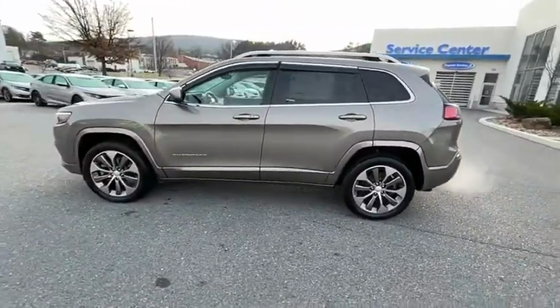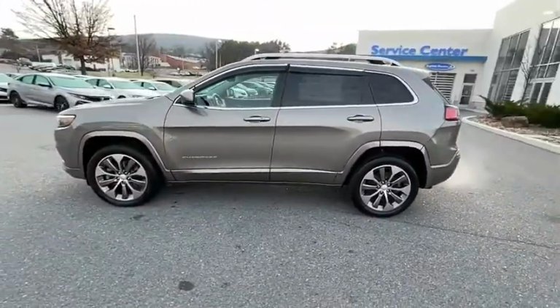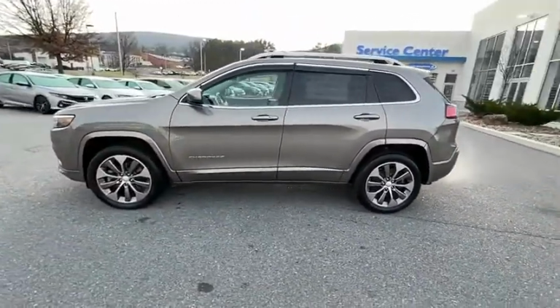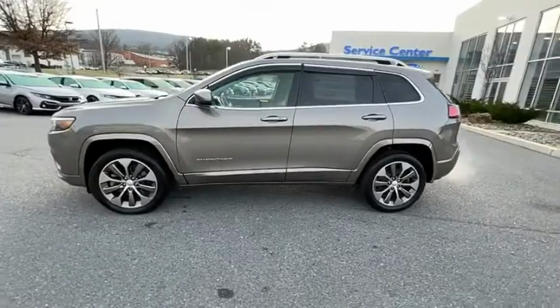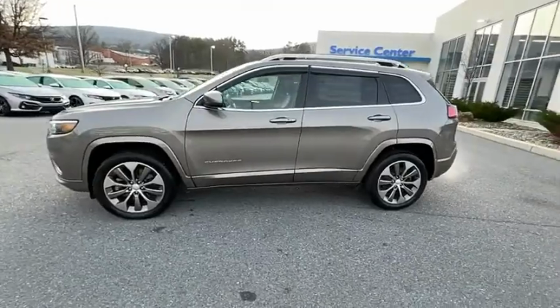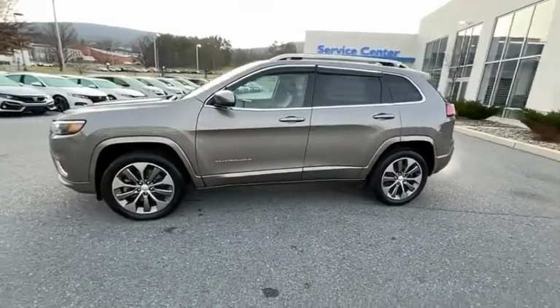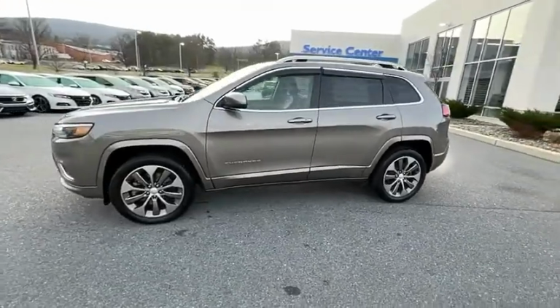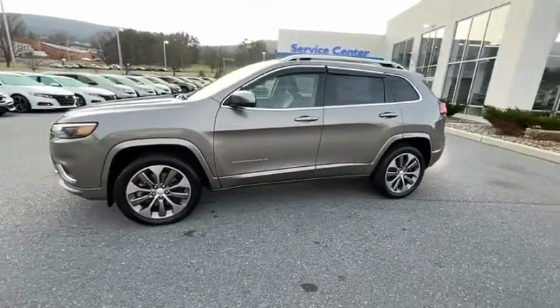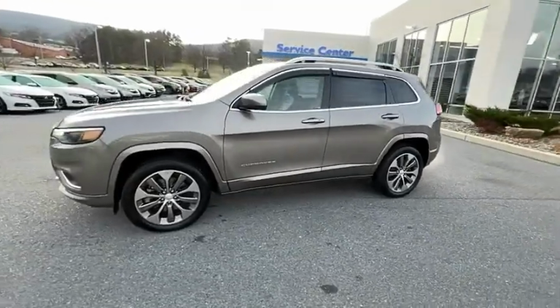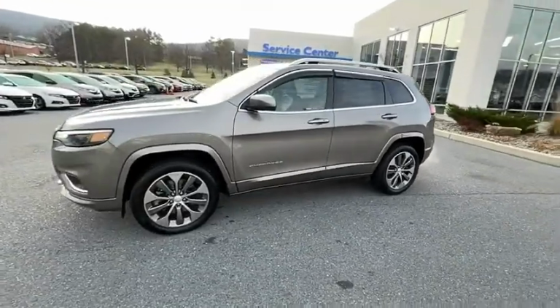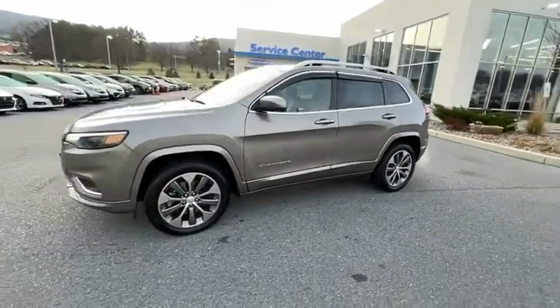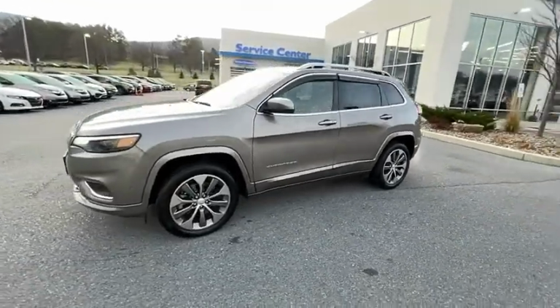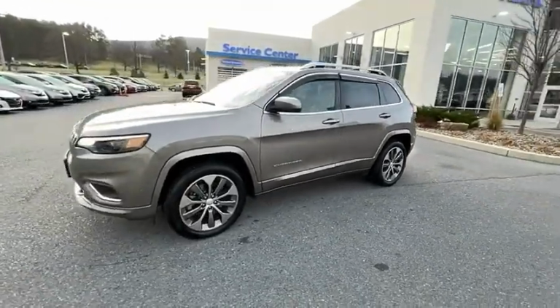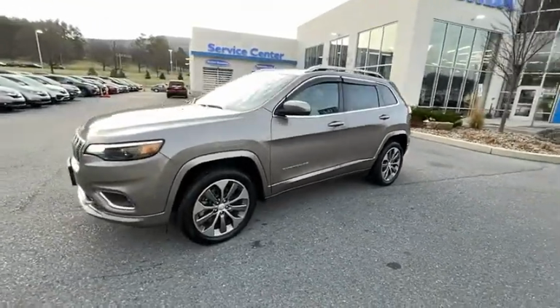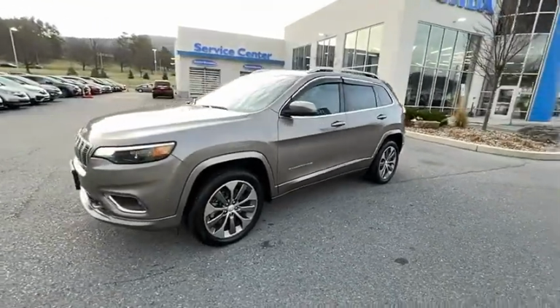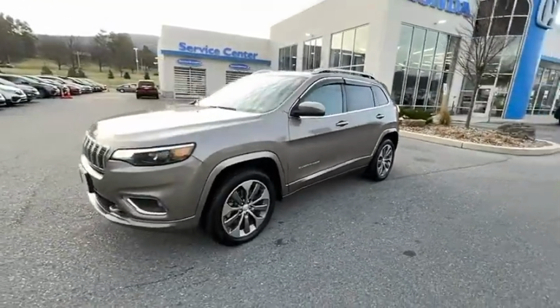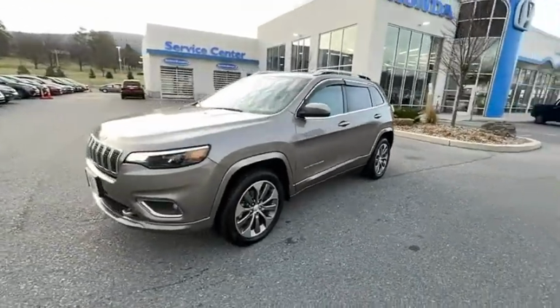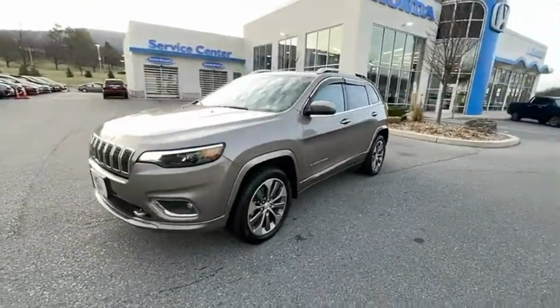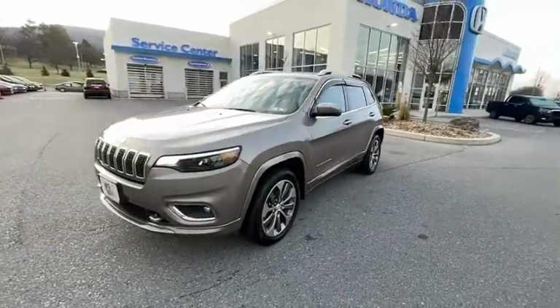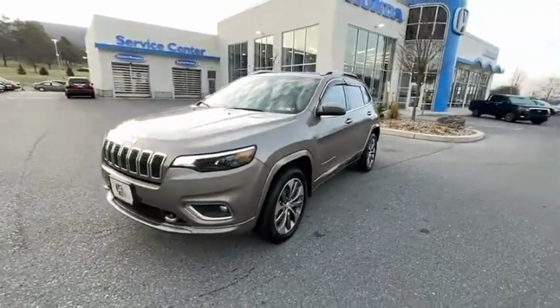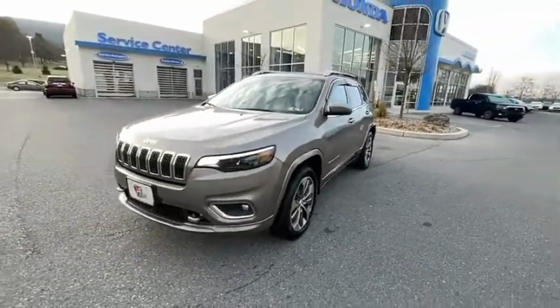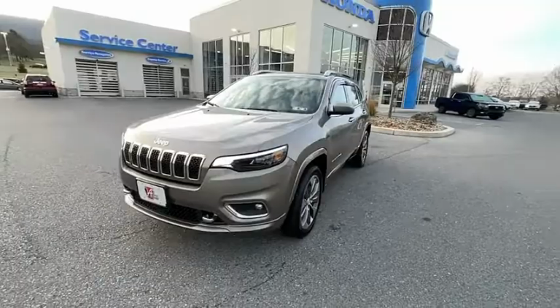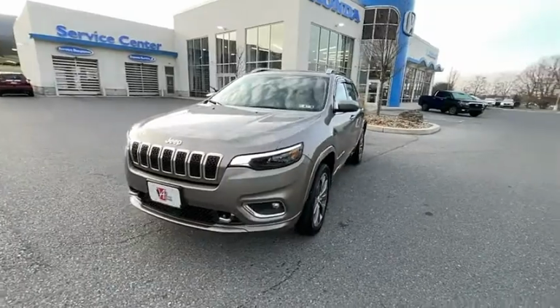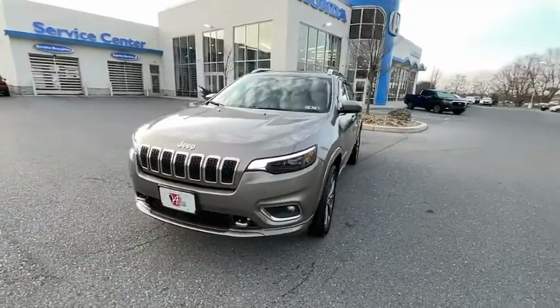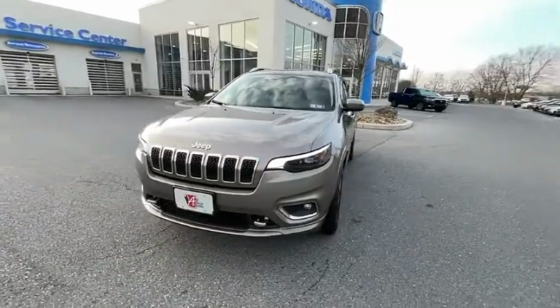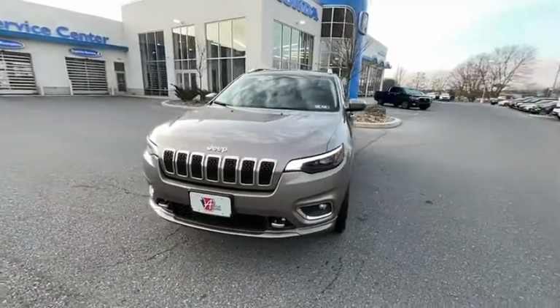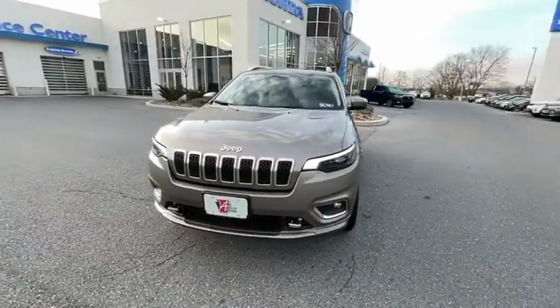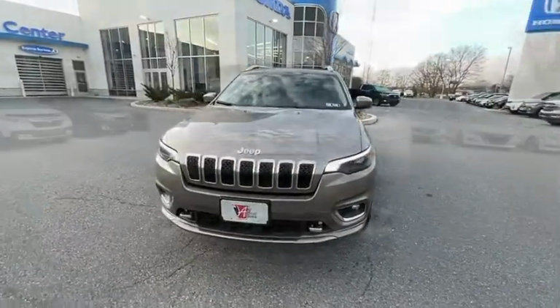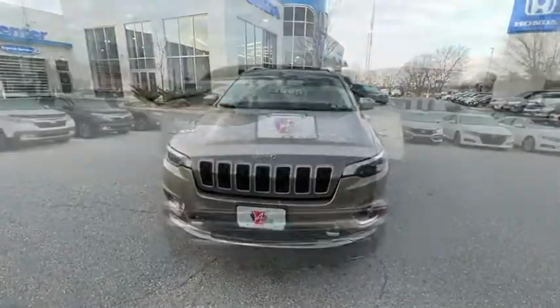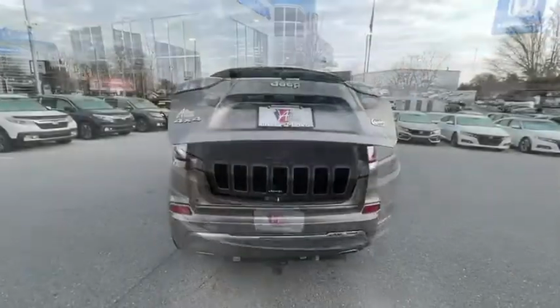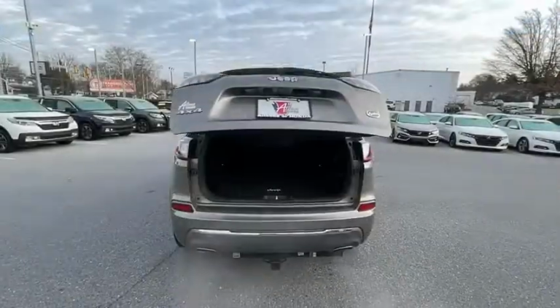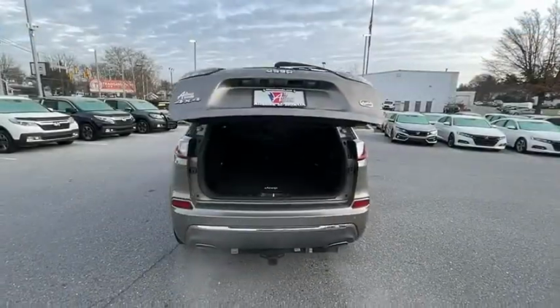Navigation system, power passenger seat, power liftgate, traction control, dual airbags, leather-wrapped steering wheel, alloy wheels, power steering.